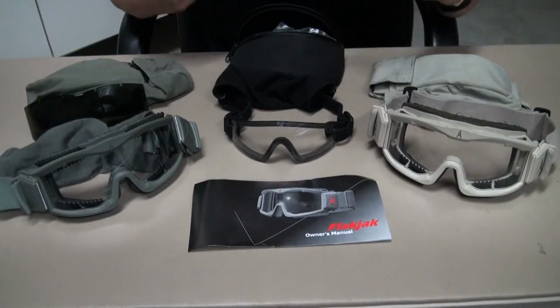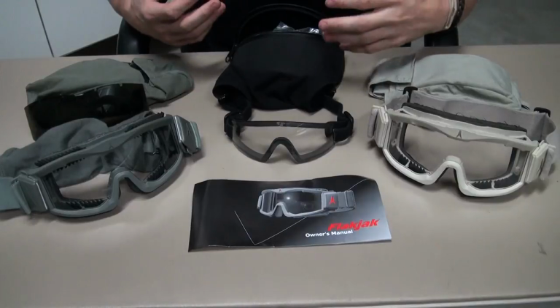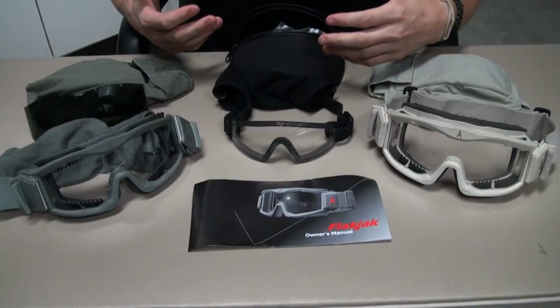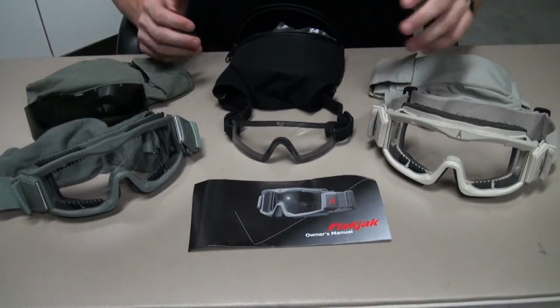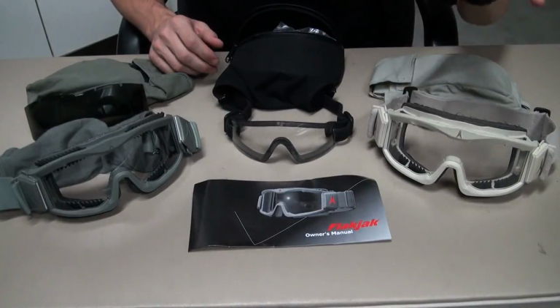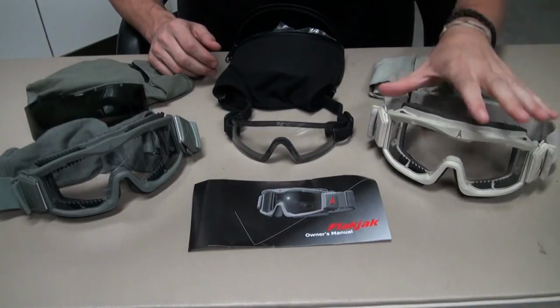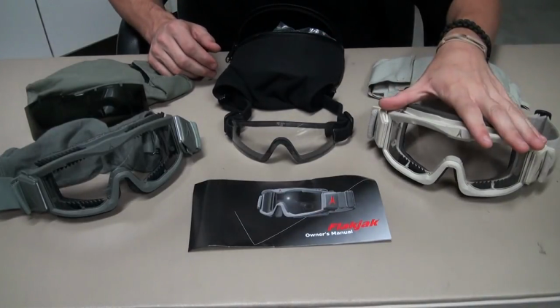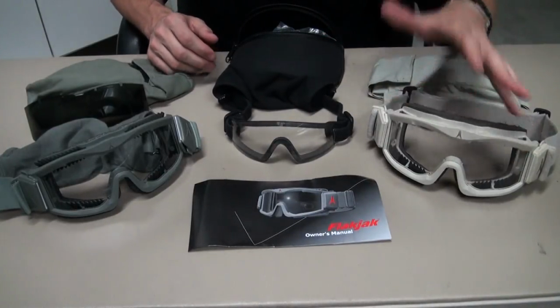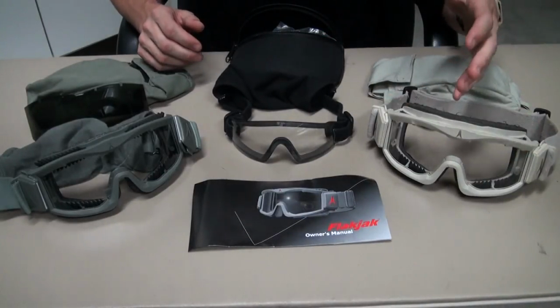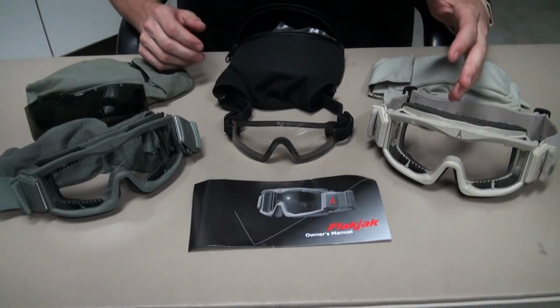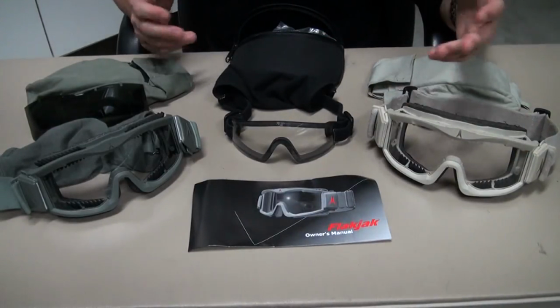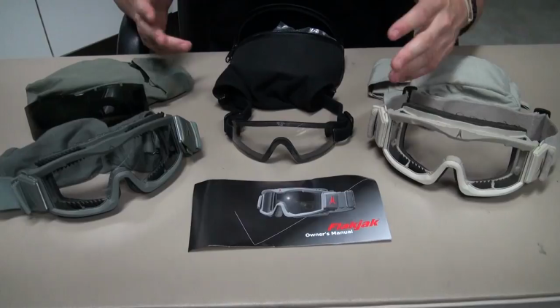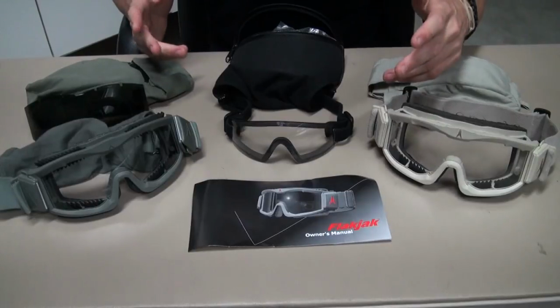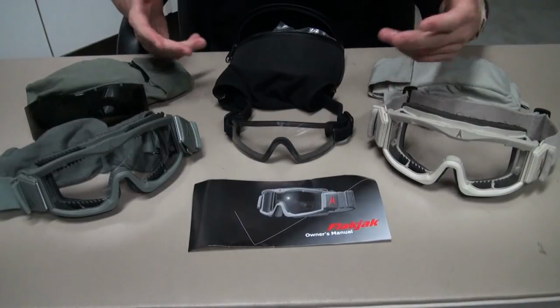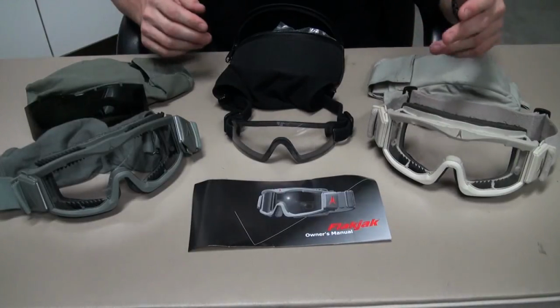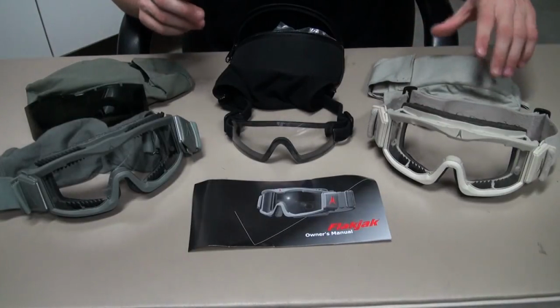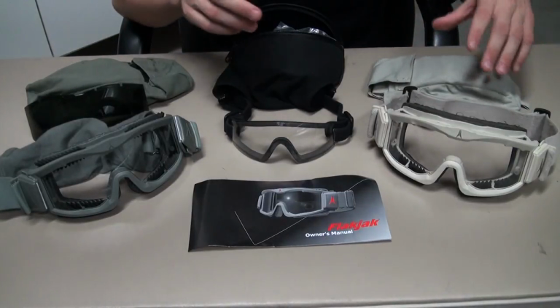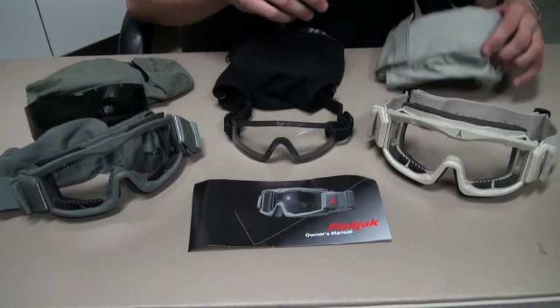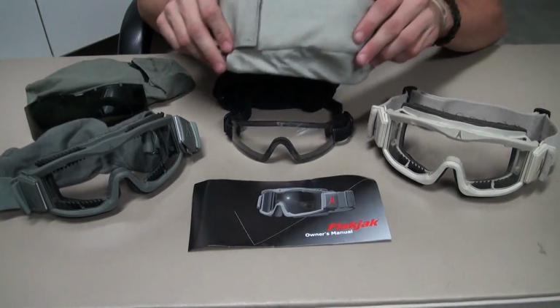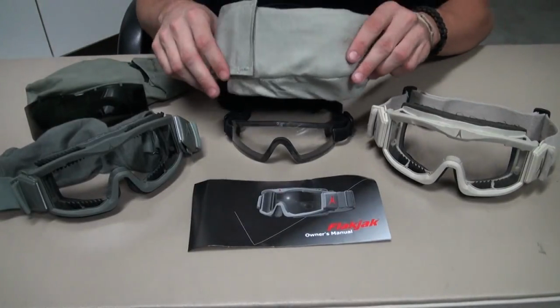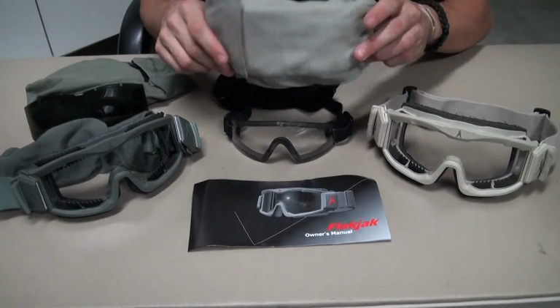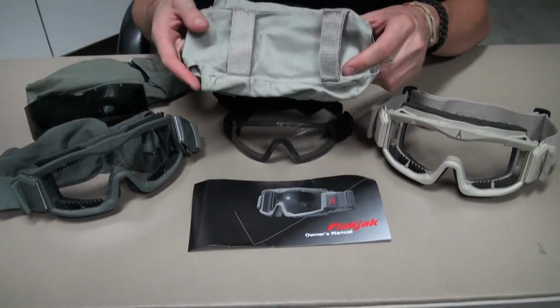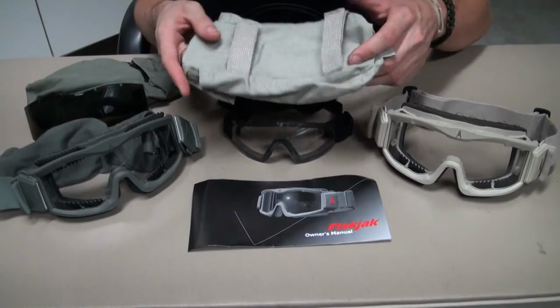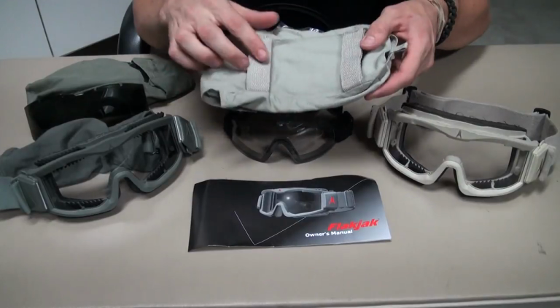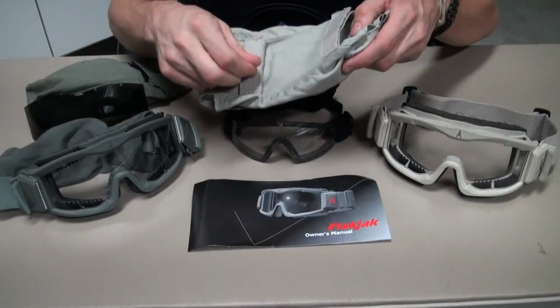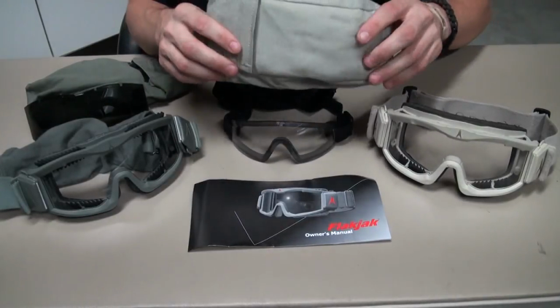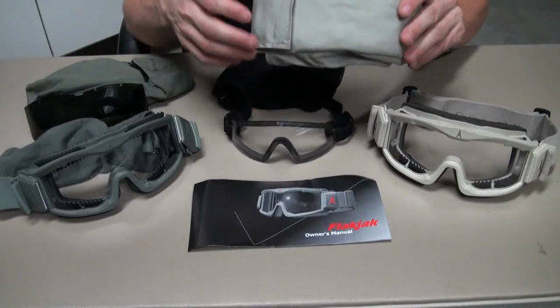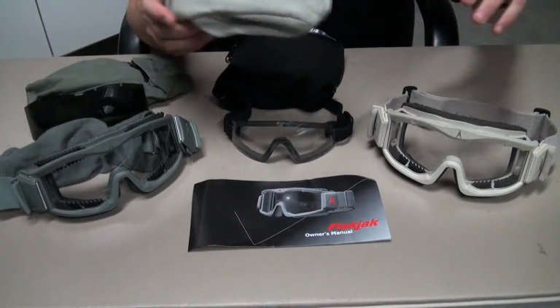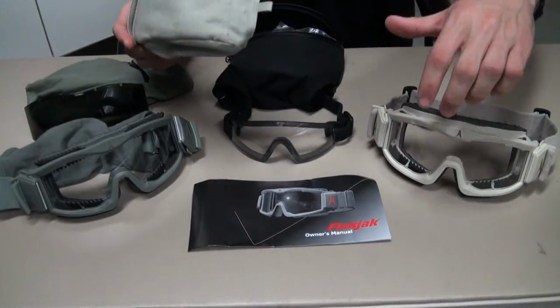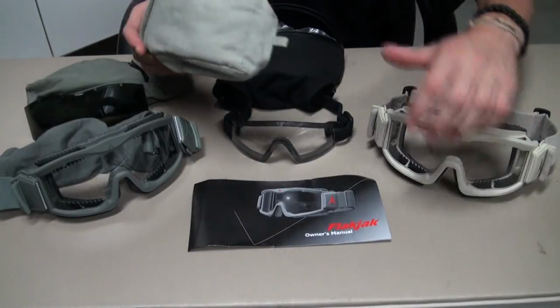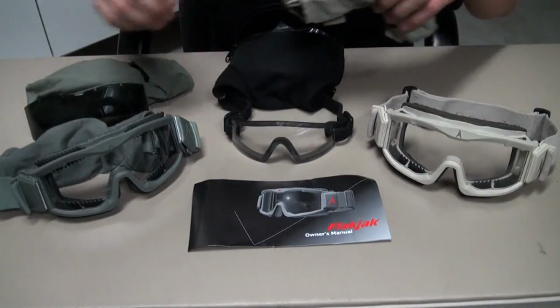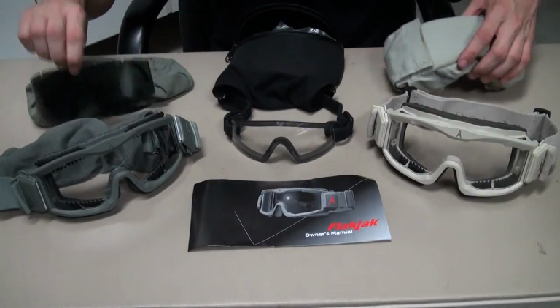One of the first pairs I started off with personally was a pair of flat jacks, which is around $30 at Evike or most airsoft stores. It comes with a package or holder with MOLLE webbing, which is velcro, as well as a clear lens and a black lens.